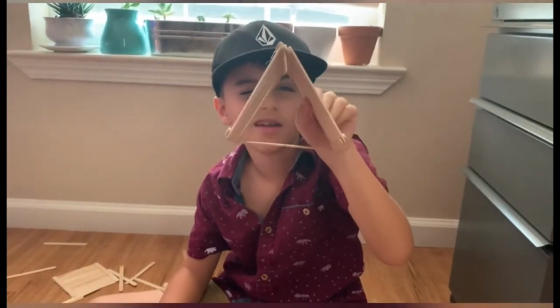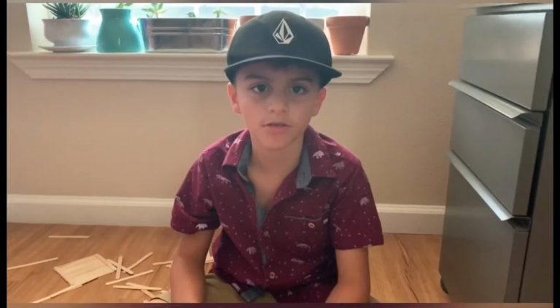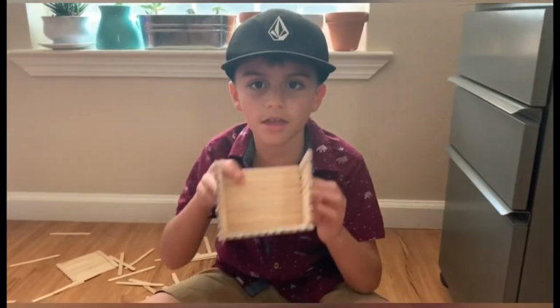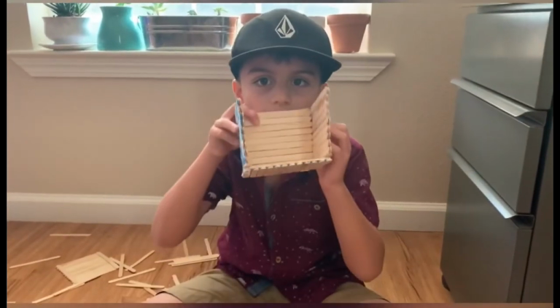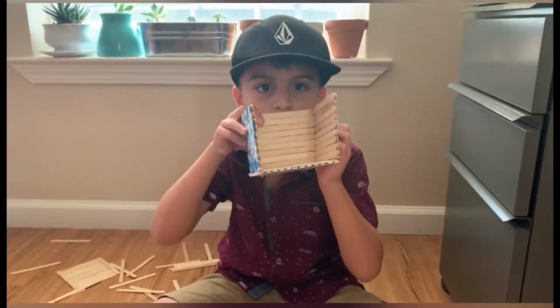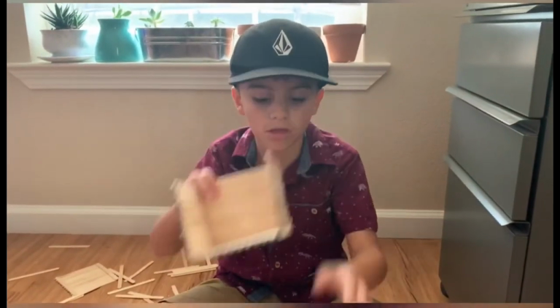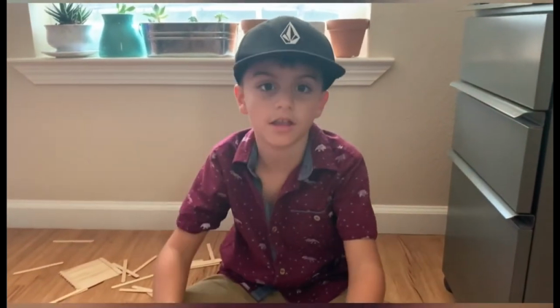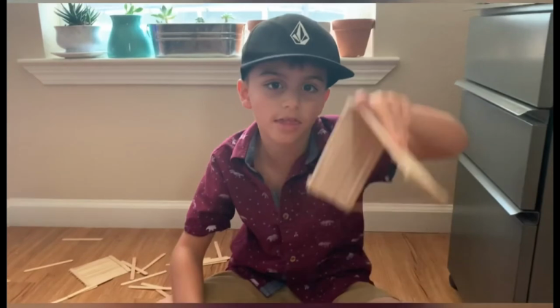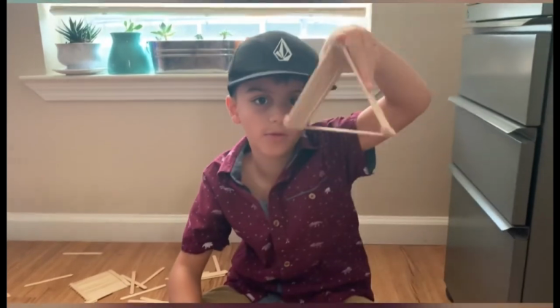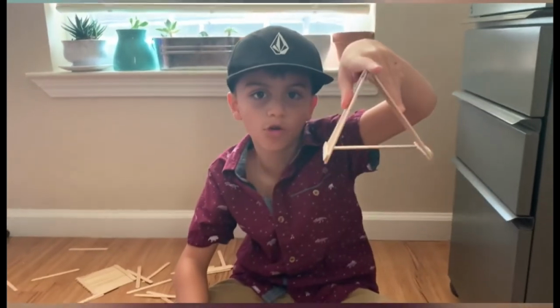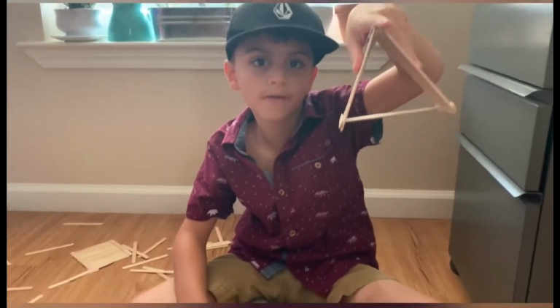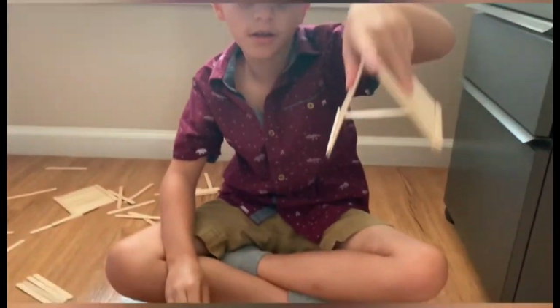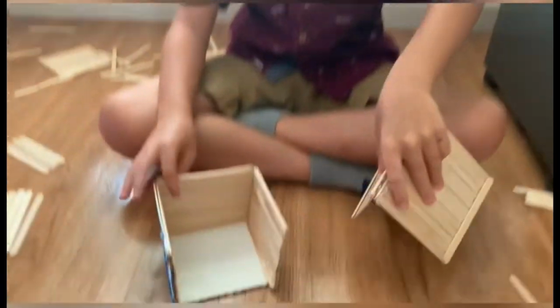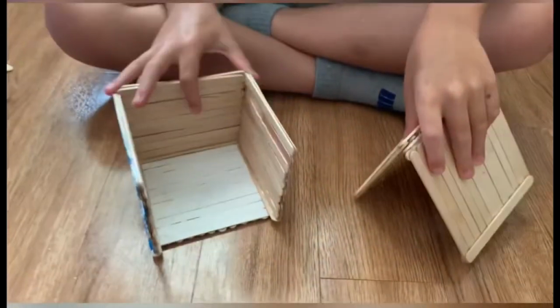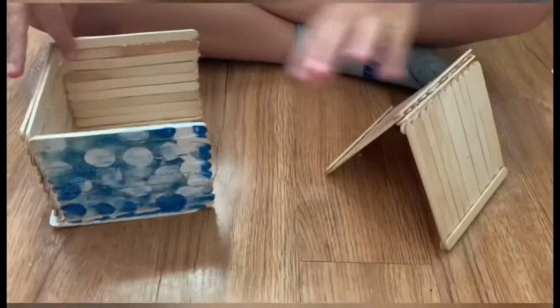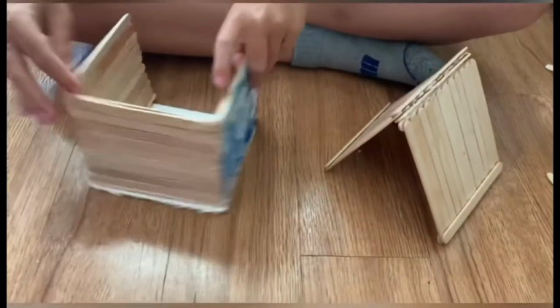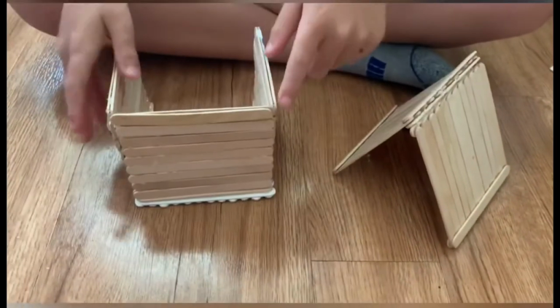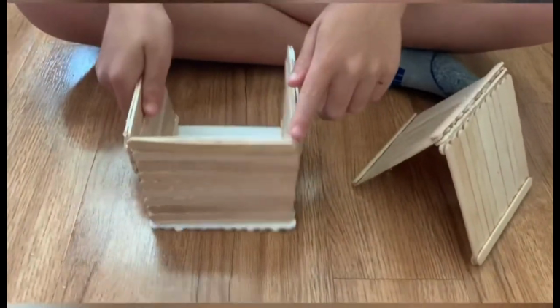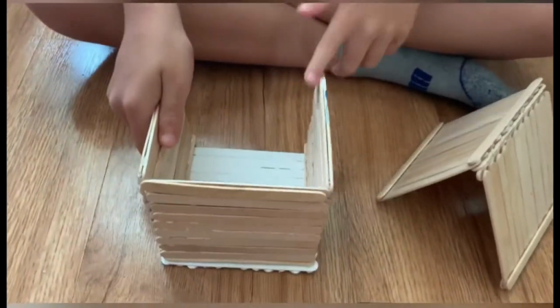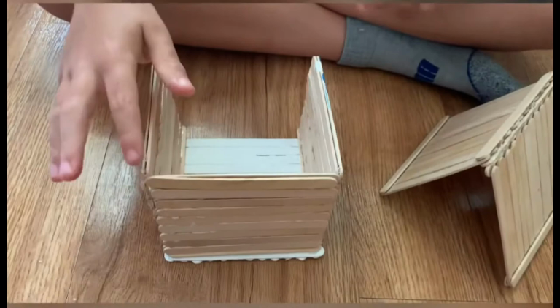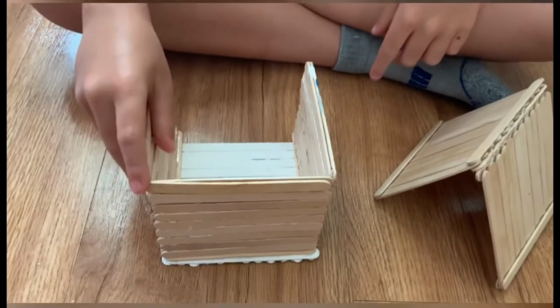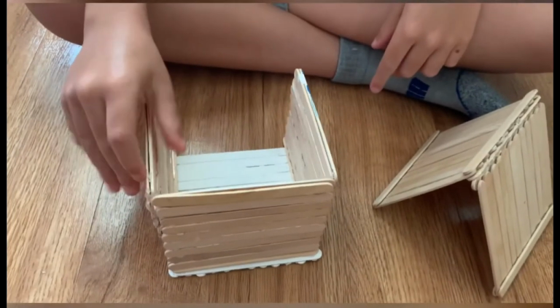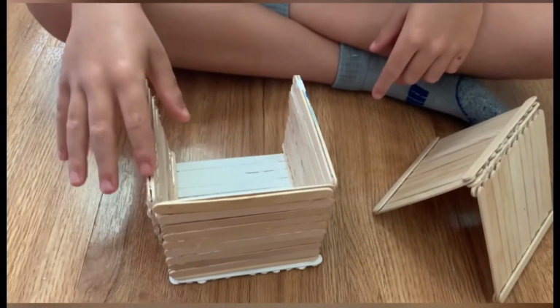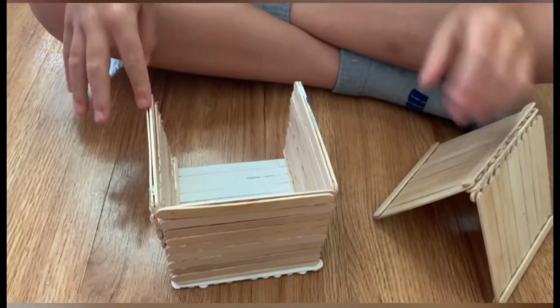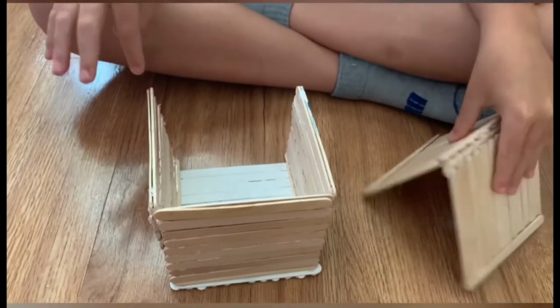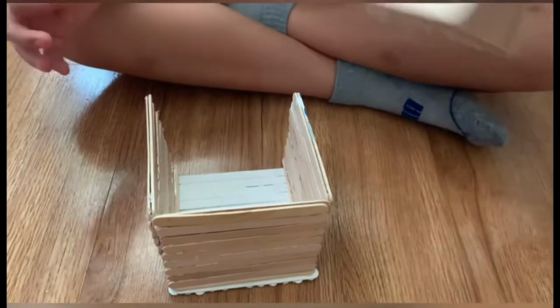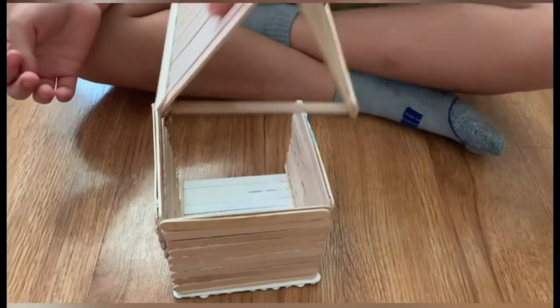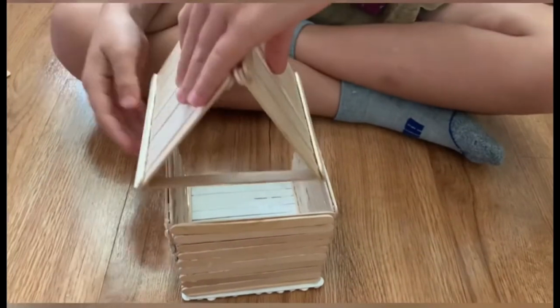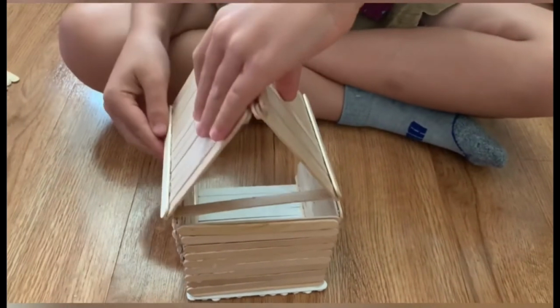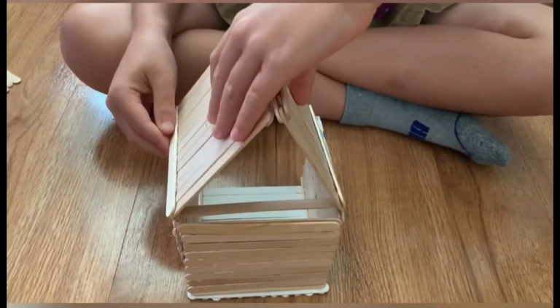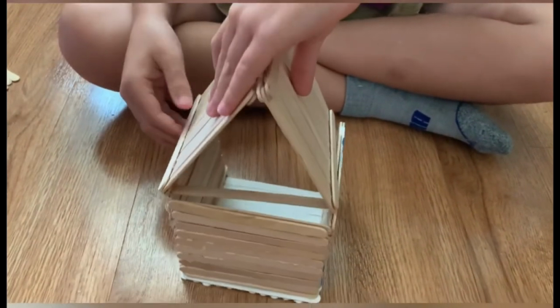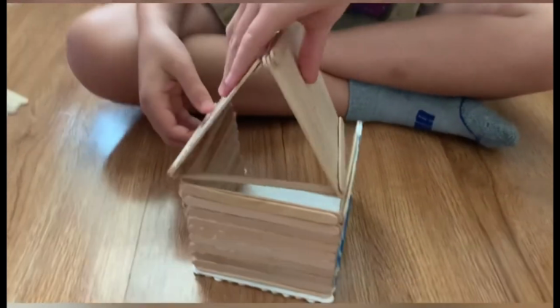So this is a house and this is the roof. You'll have to glue it through the side walls and then put it on the roof. Then it's a full house.